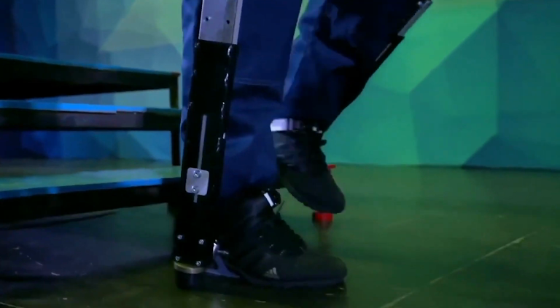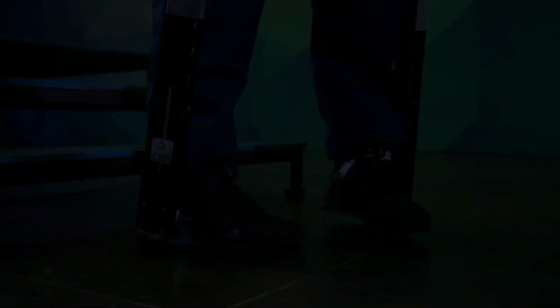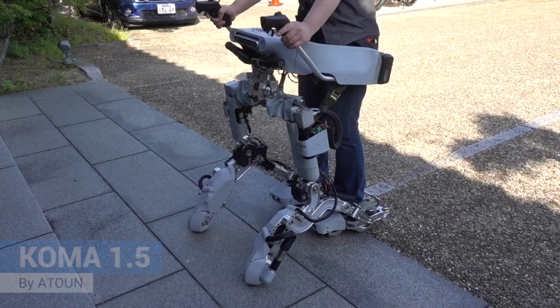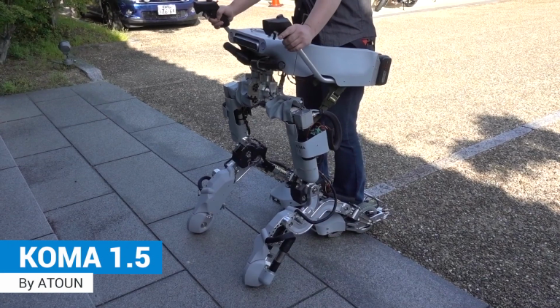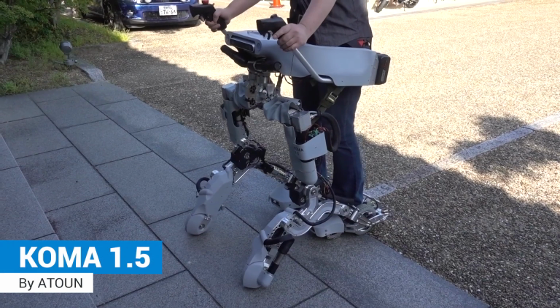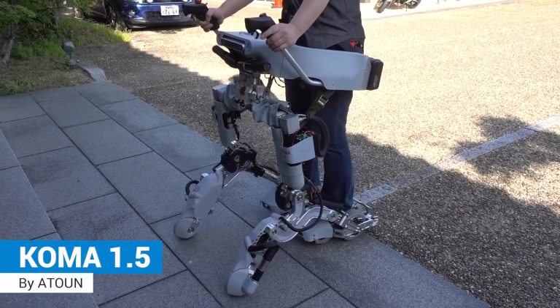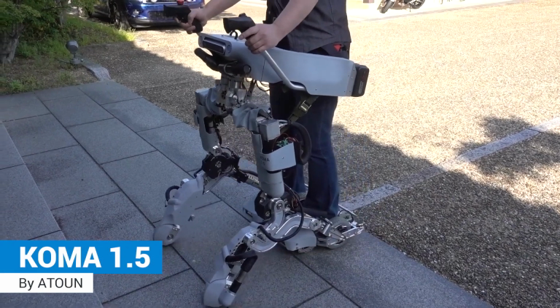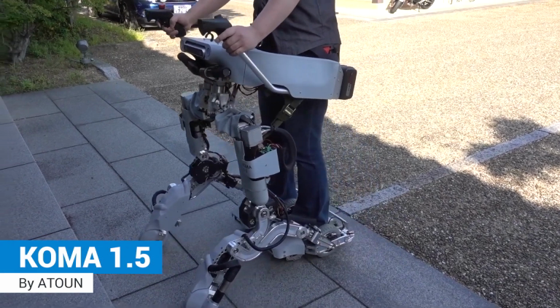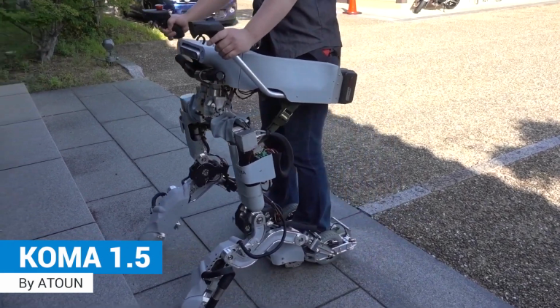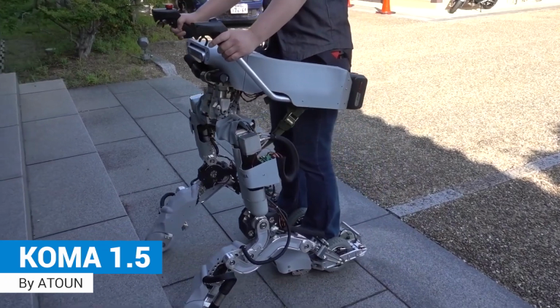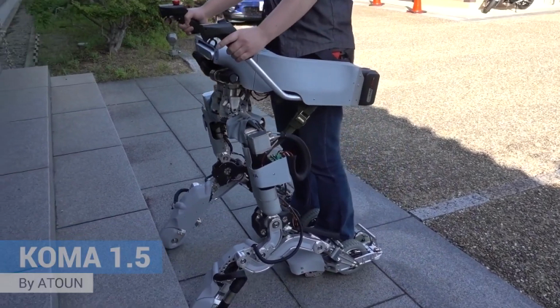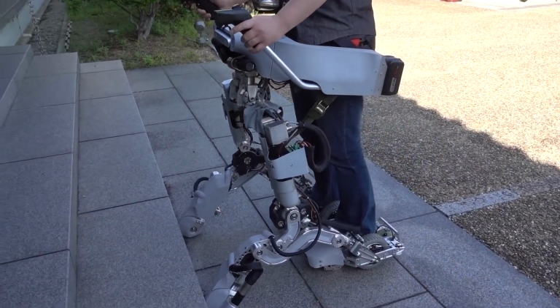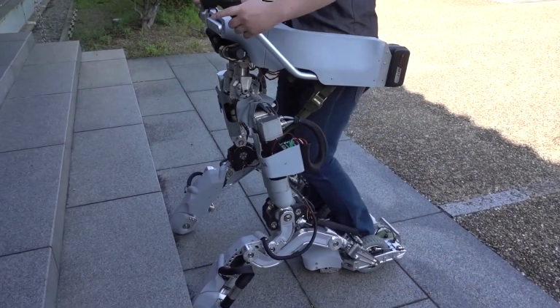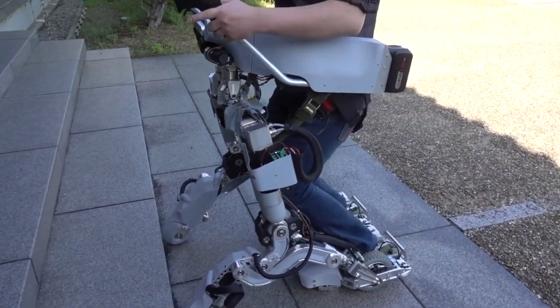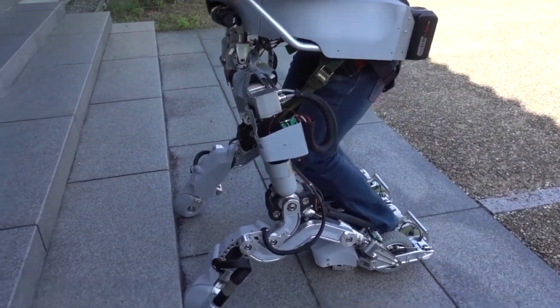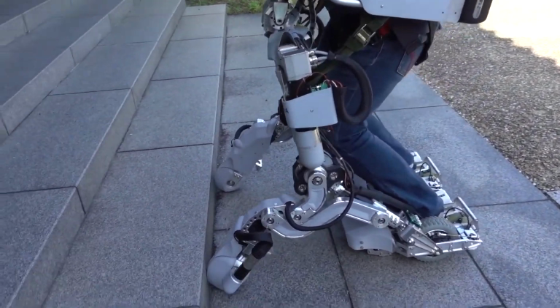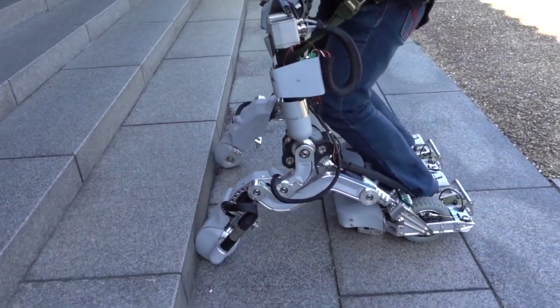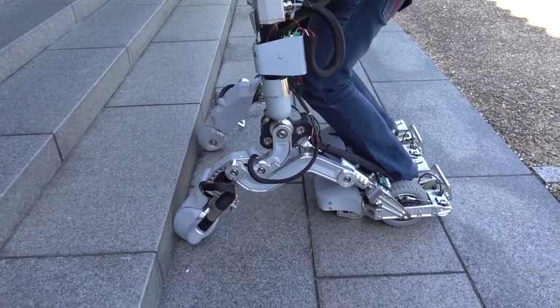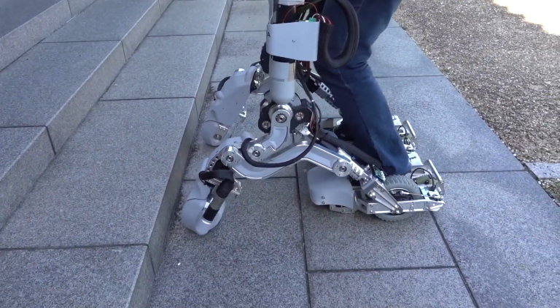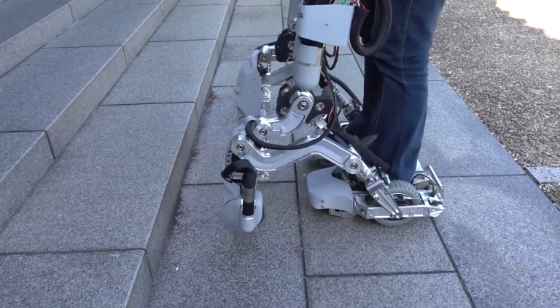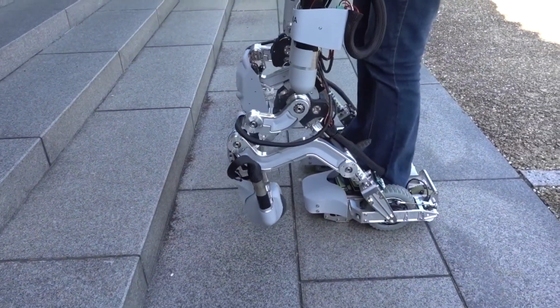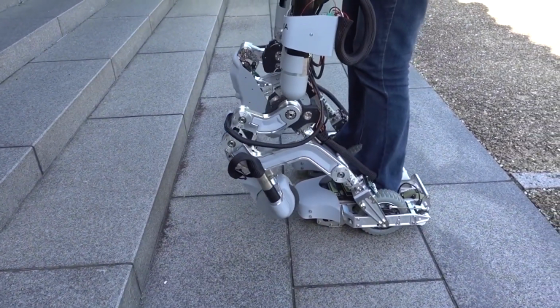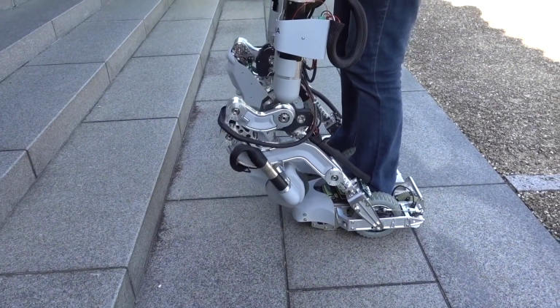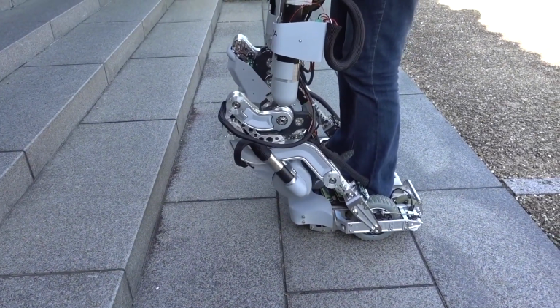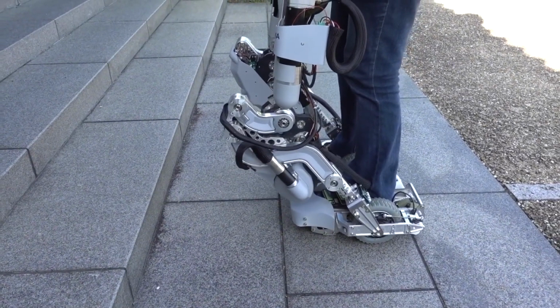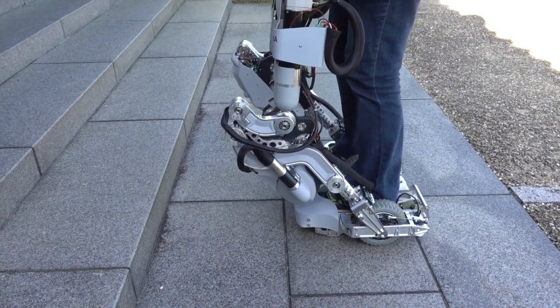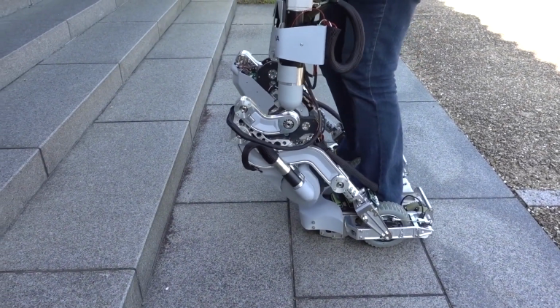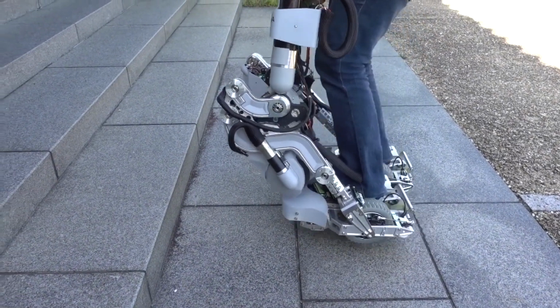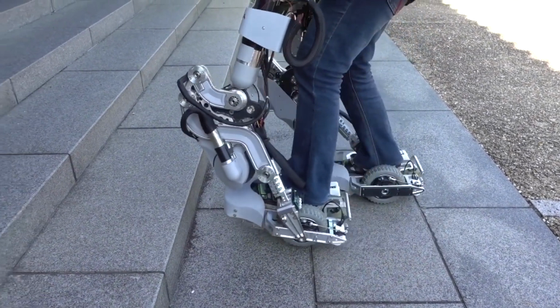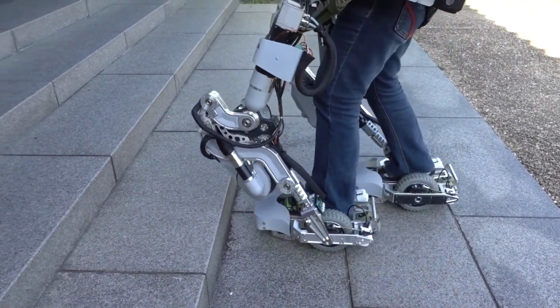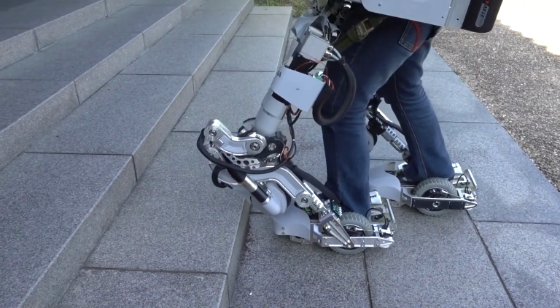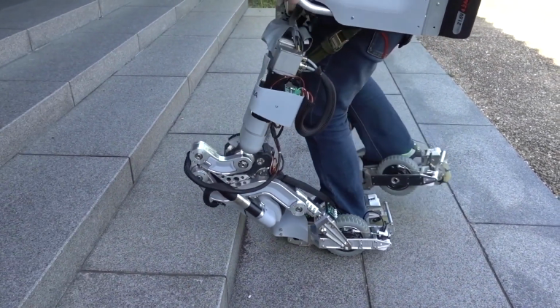Koma 1.5: equipped with an obstacle avoidance system, this exoskeleton prototype will enable the wearer to effortlessly move up and down while carrying heavy objects.